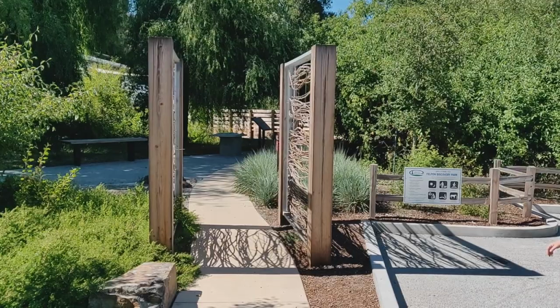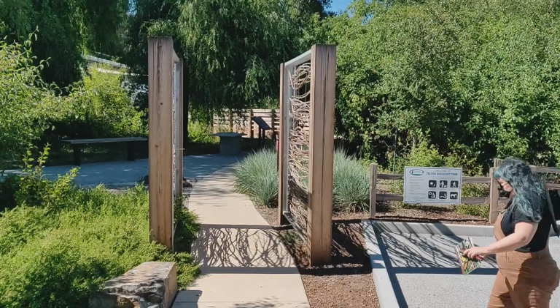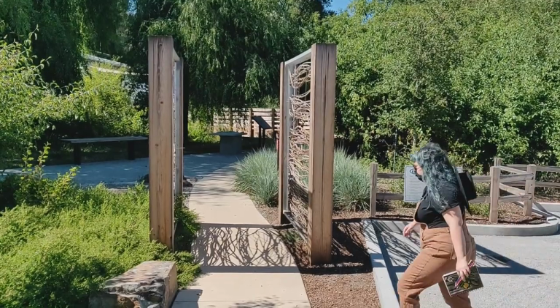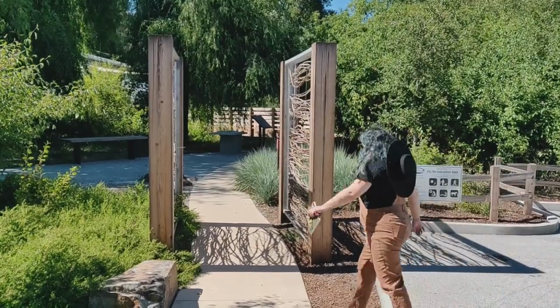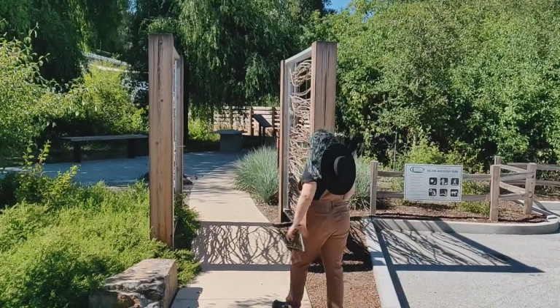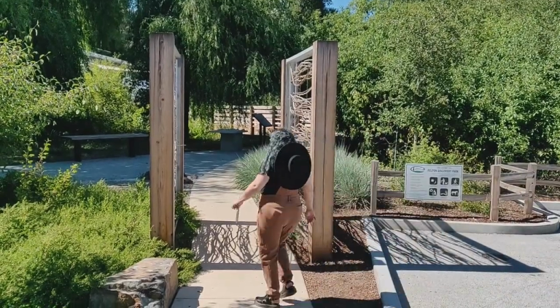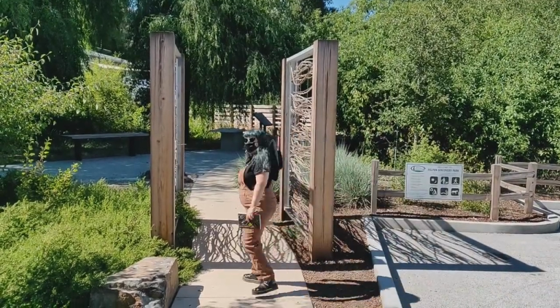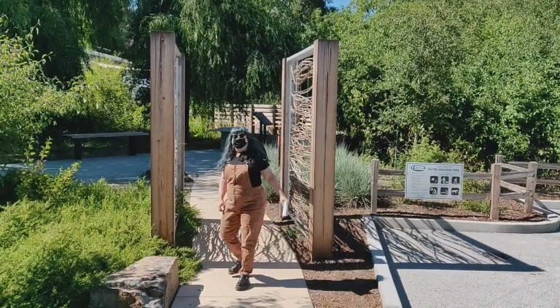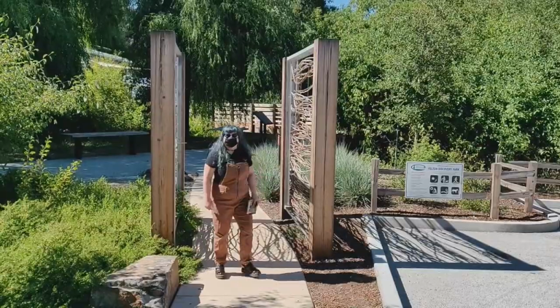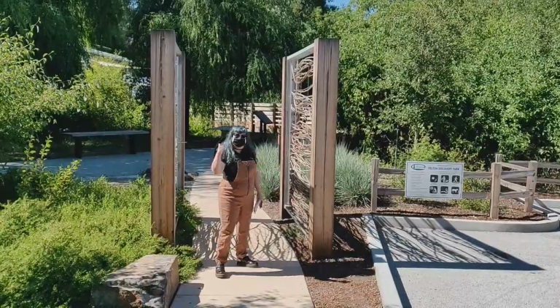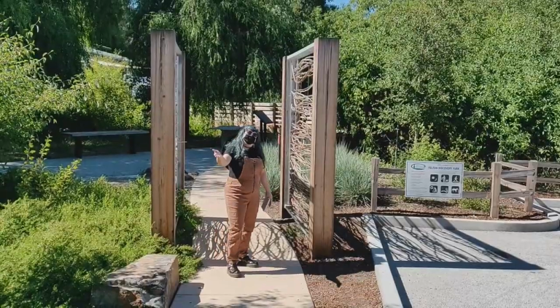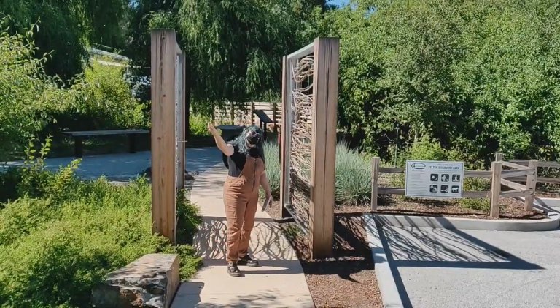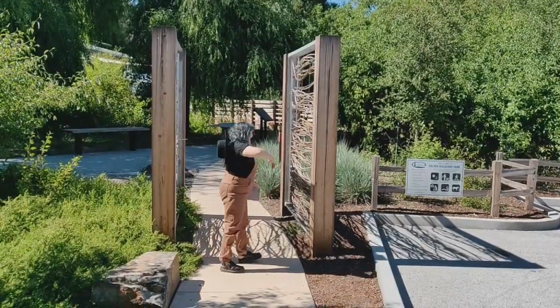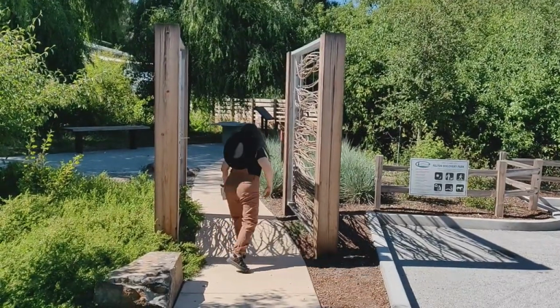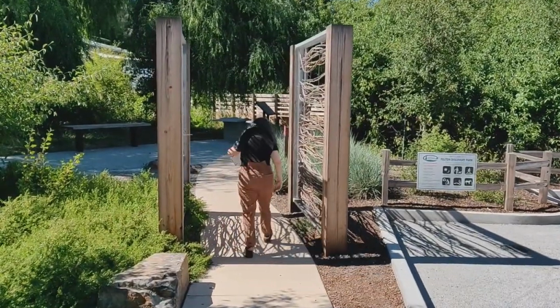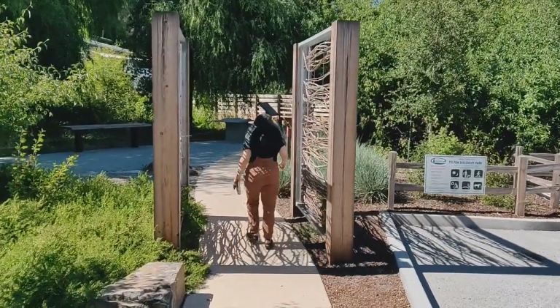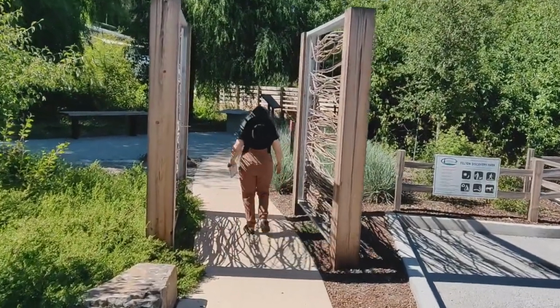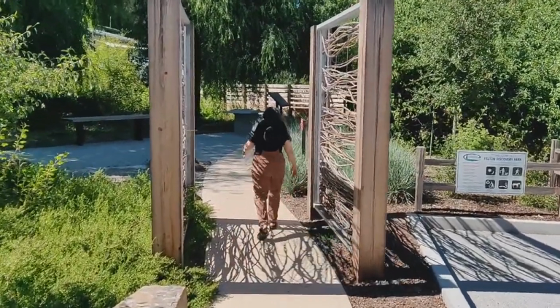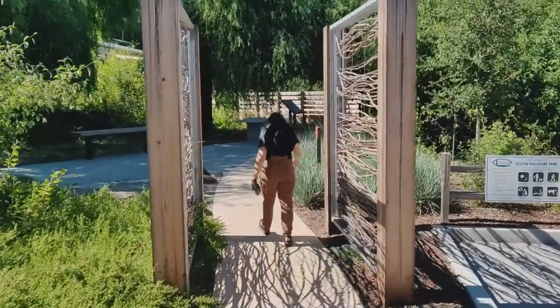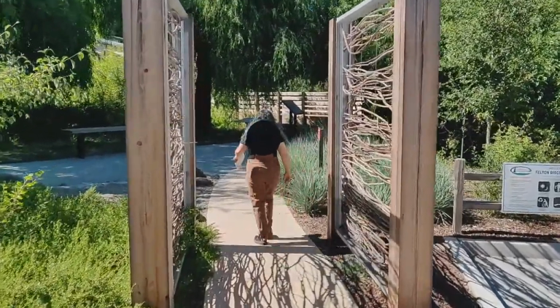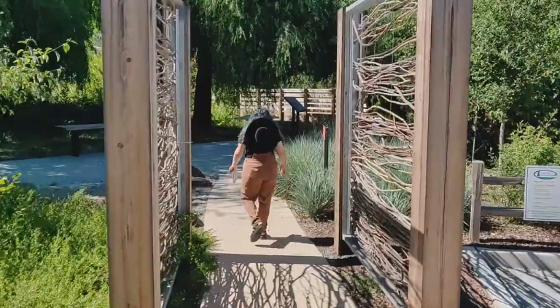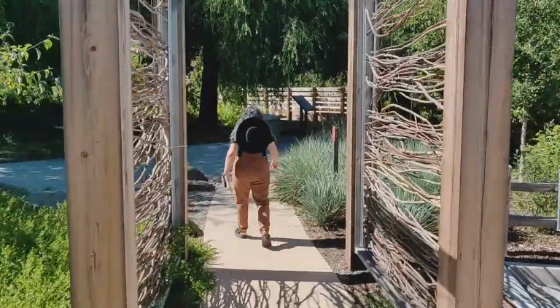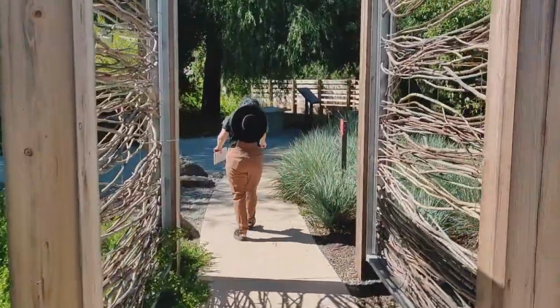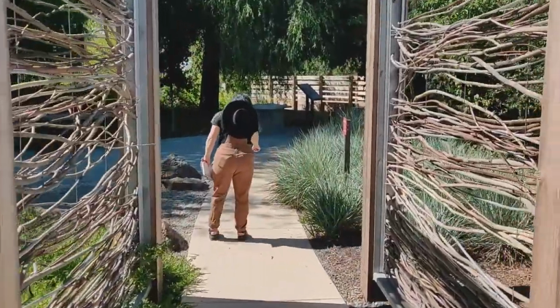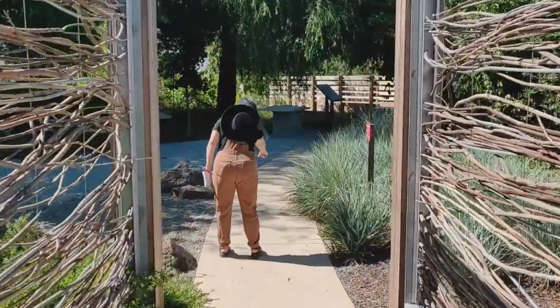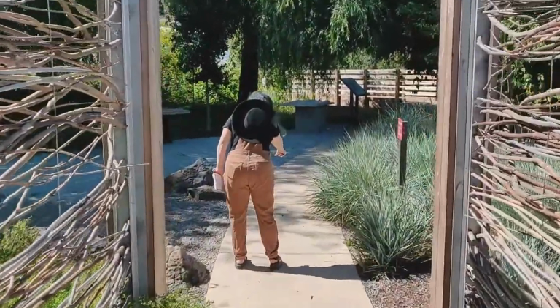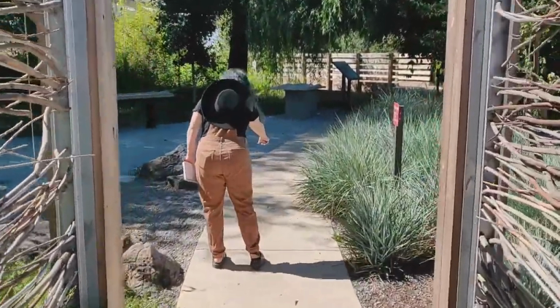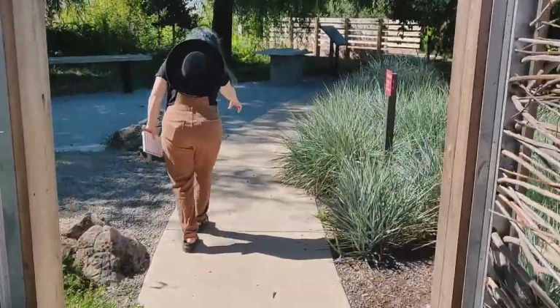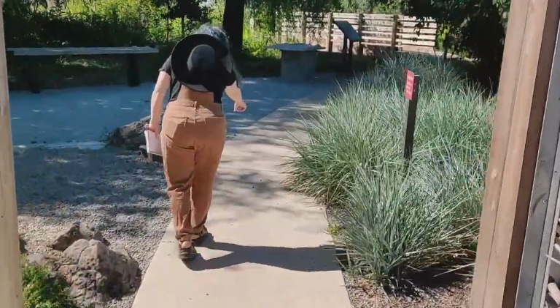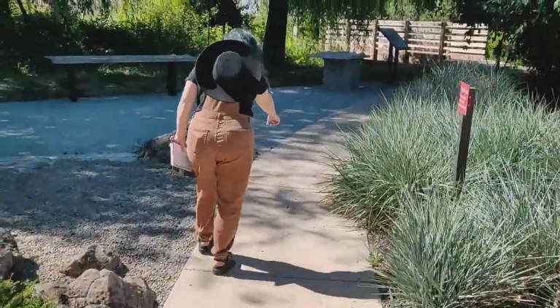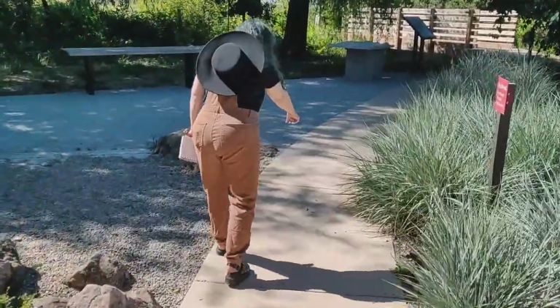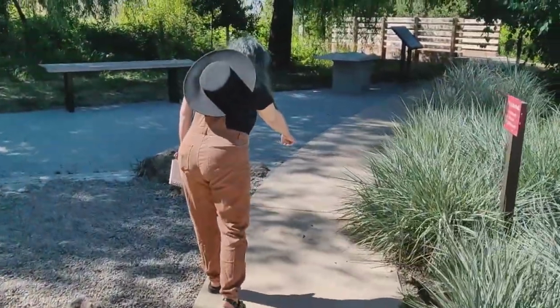Here we are at the Nature Discovery Park. Let's take a look. Felton's Nature Discovery Park is right next to our beautiful library. If you haven't had a chance, come out here and explore. Look, there's a lizard.